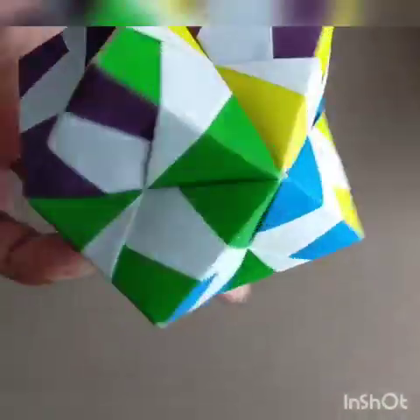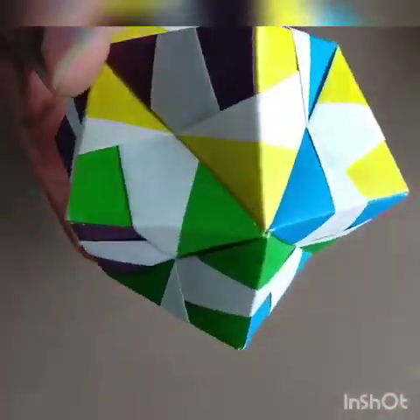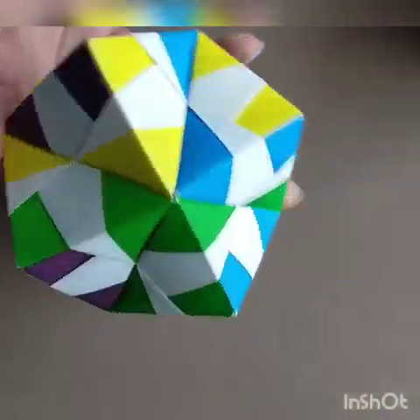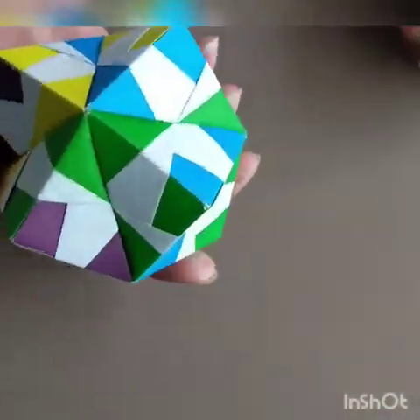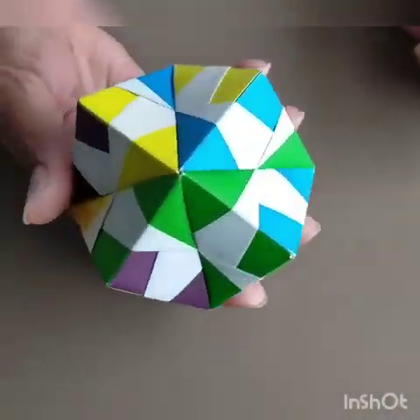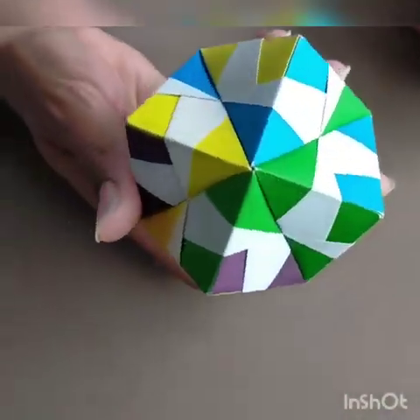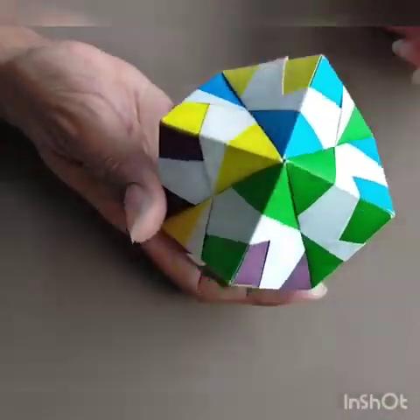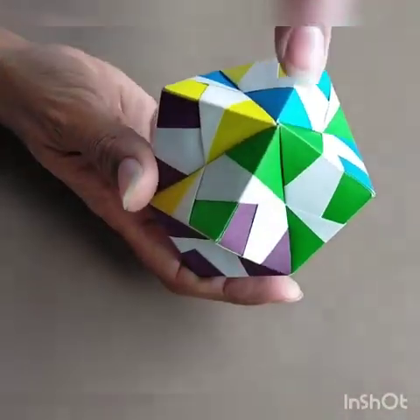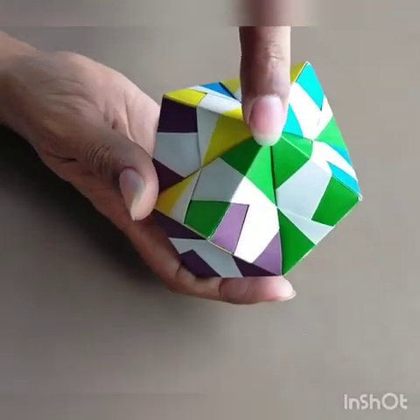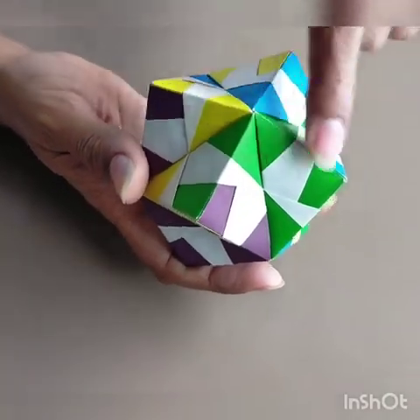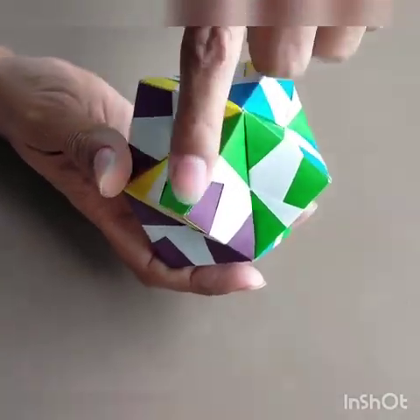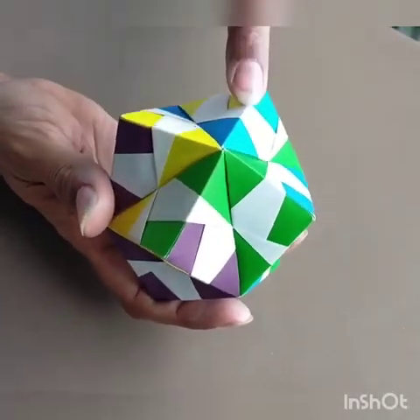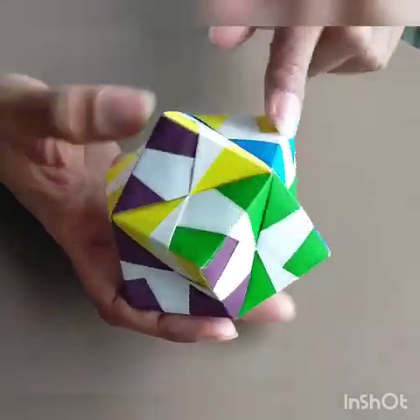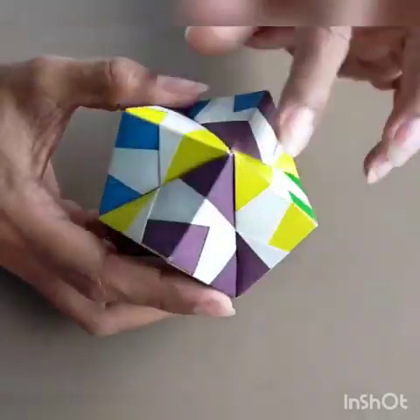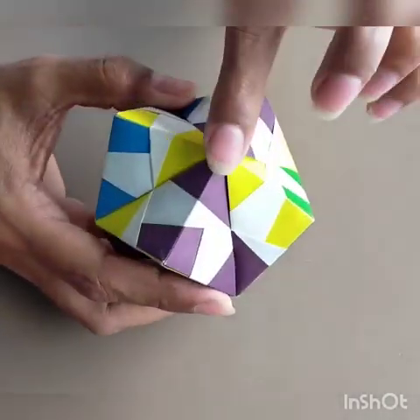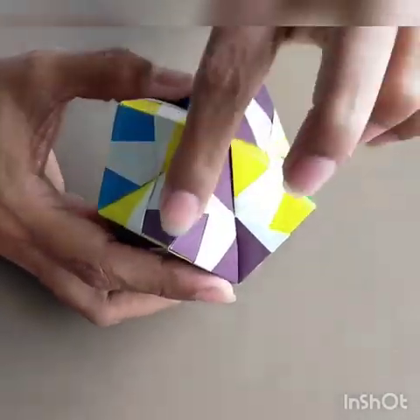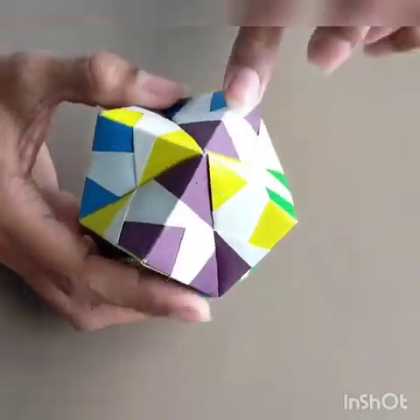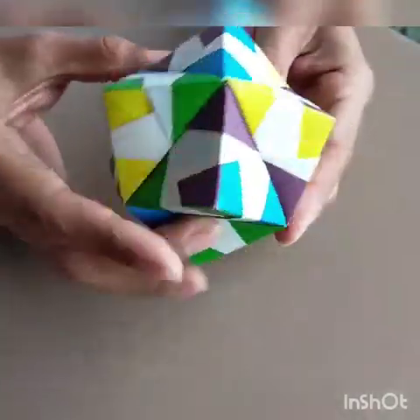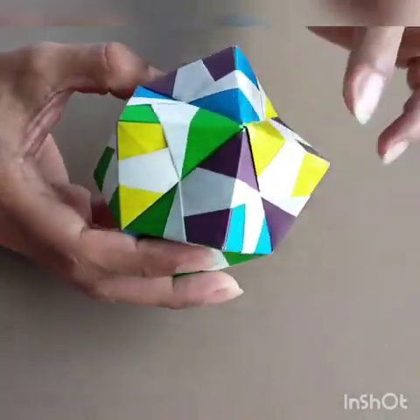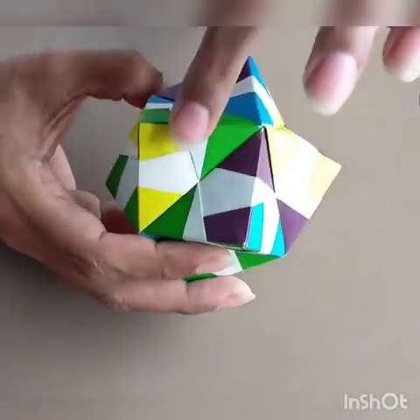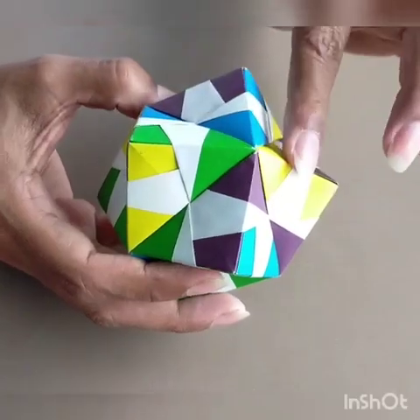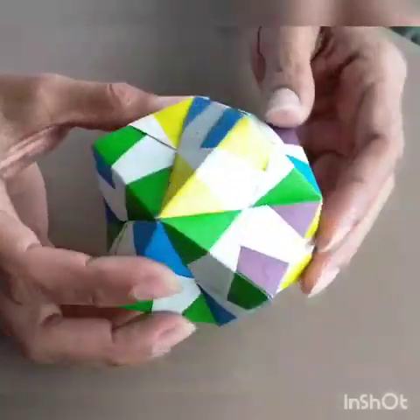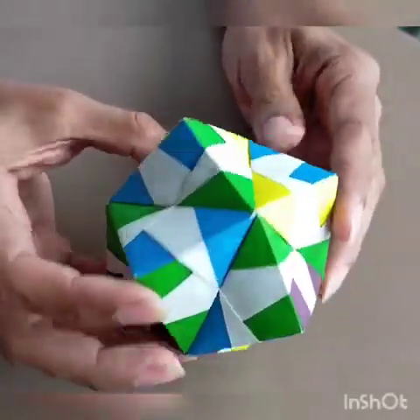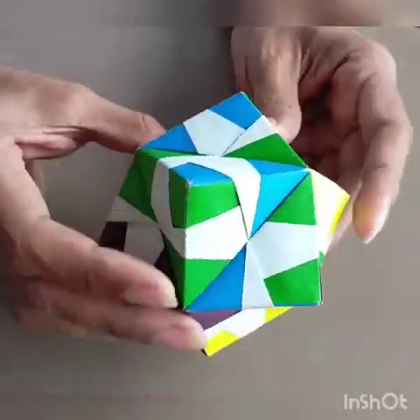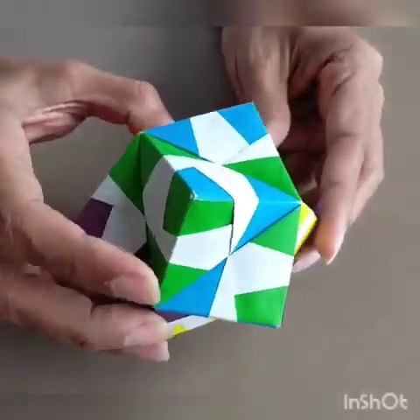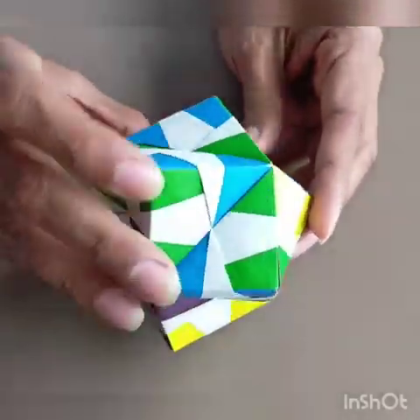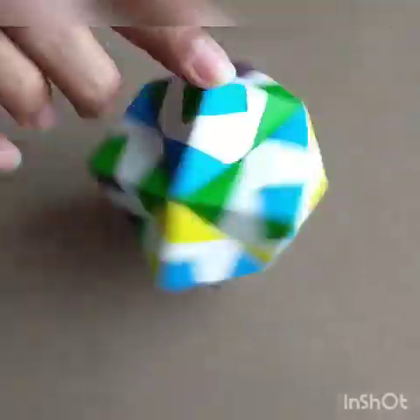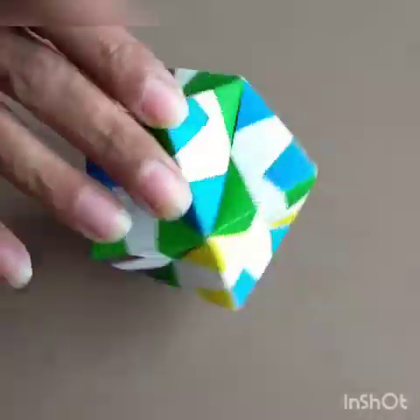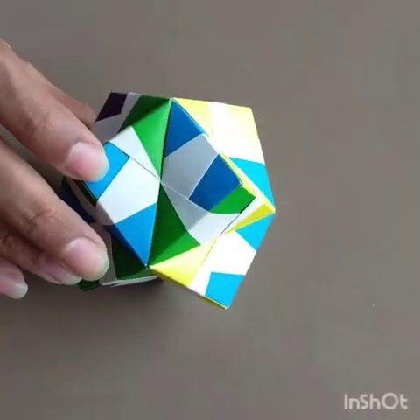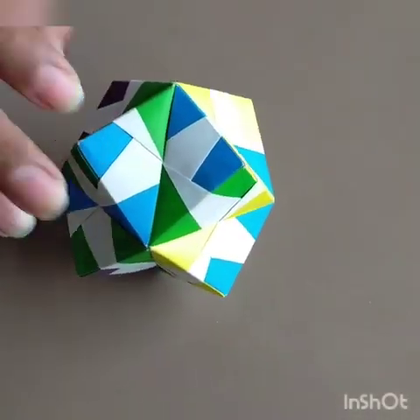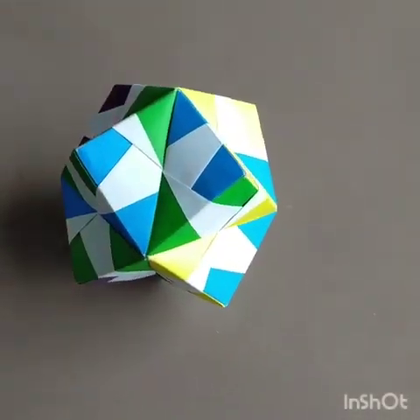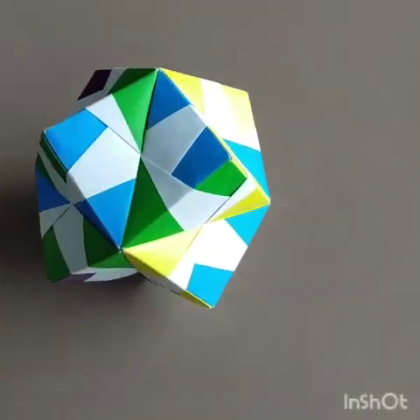It's not too difficult. All you have to make sure is that at every vertex you should have four pyramids — one, two, three, four. One, two, three, four. That's it. See you.